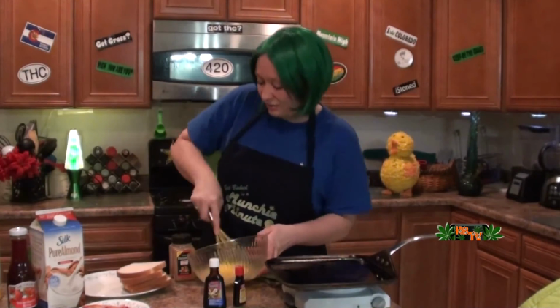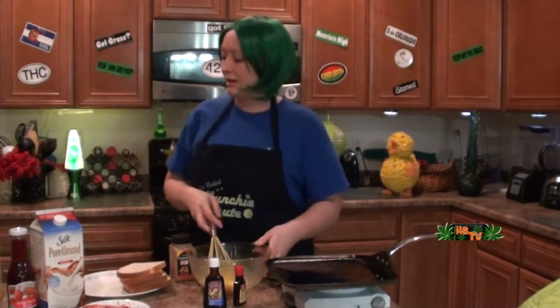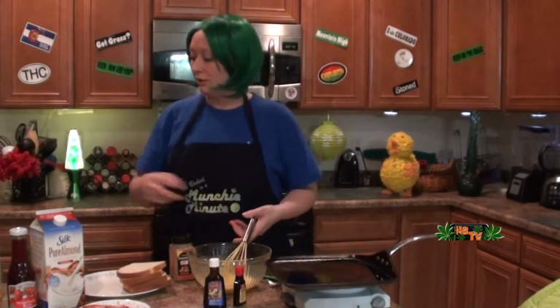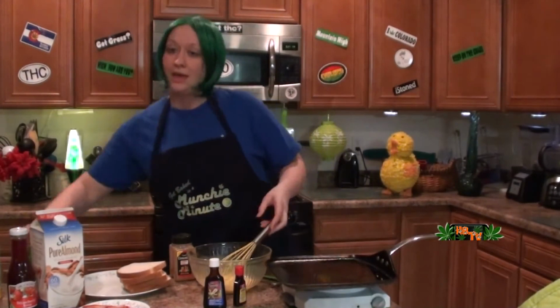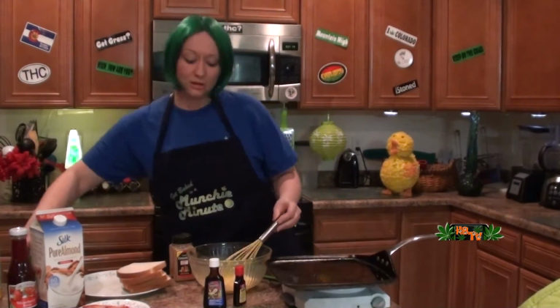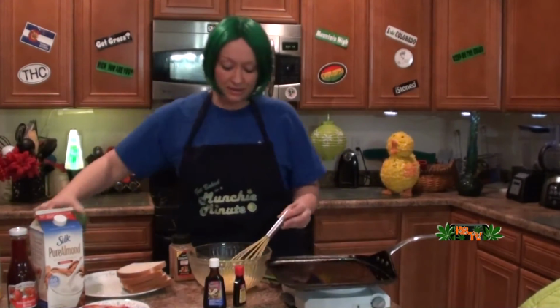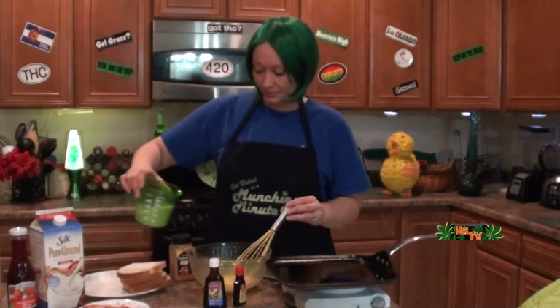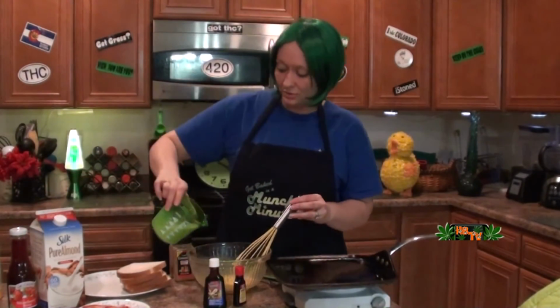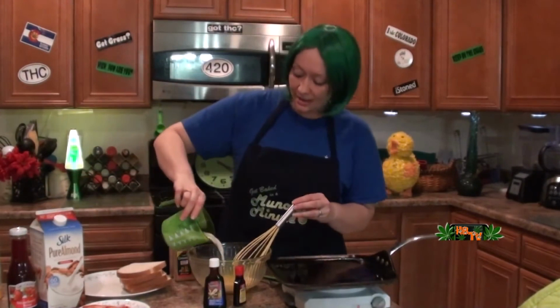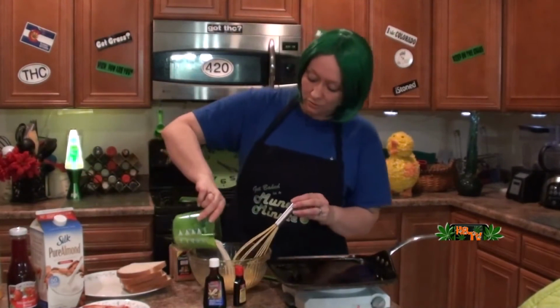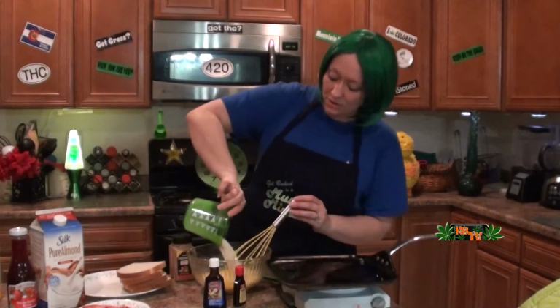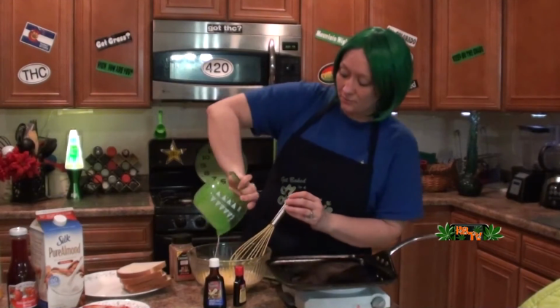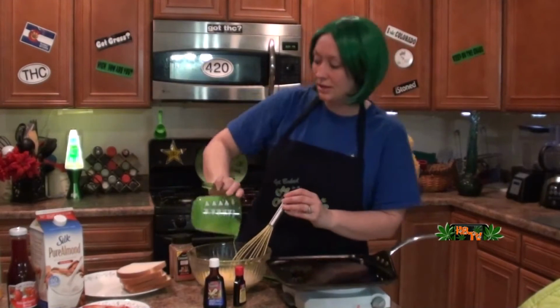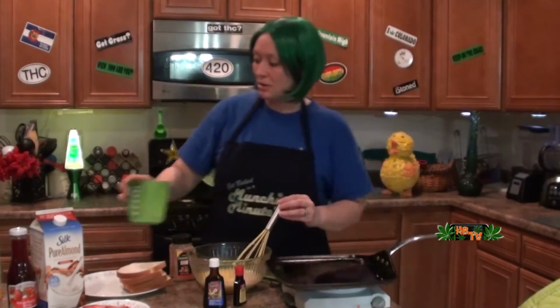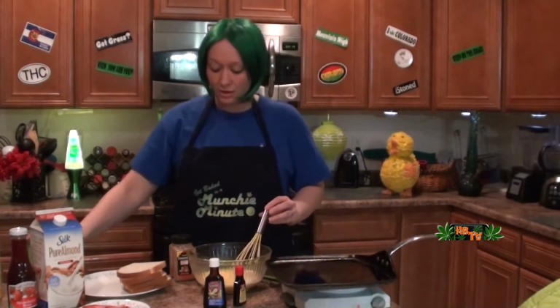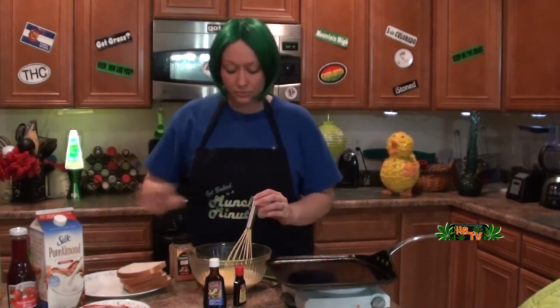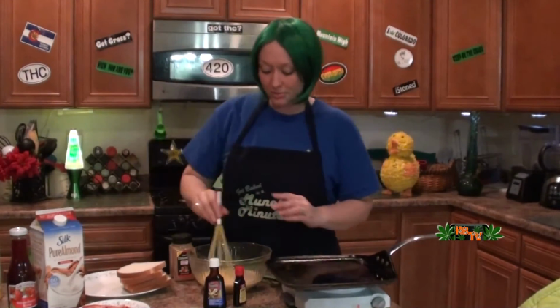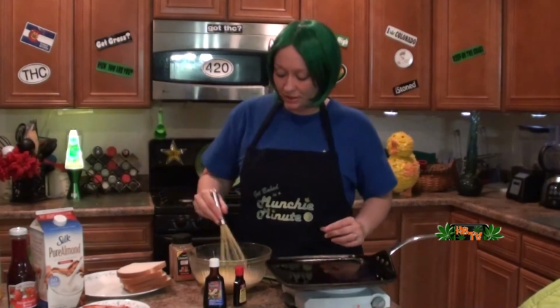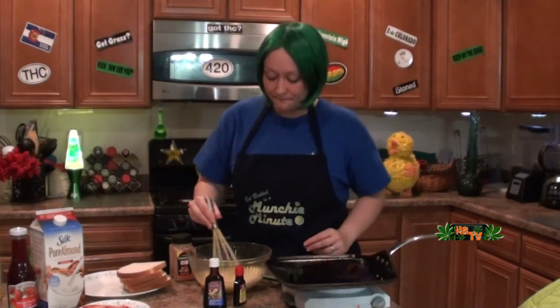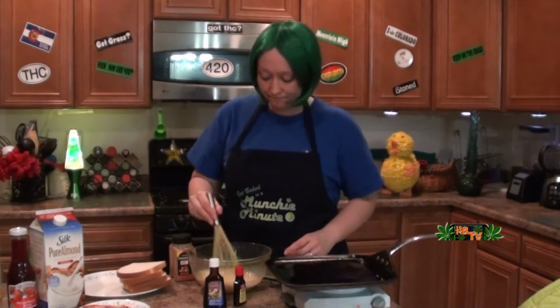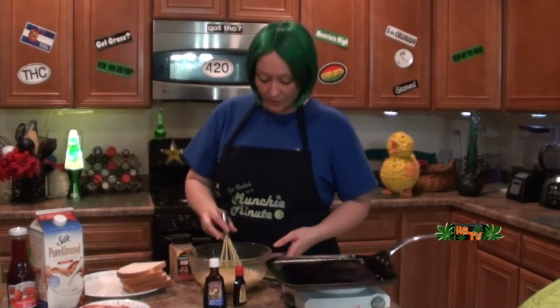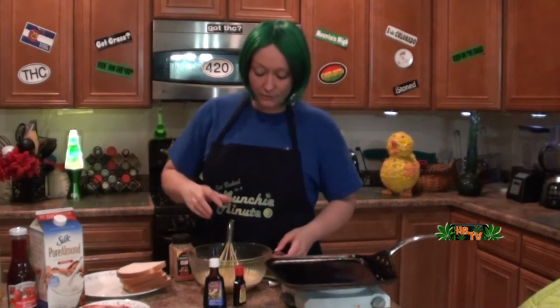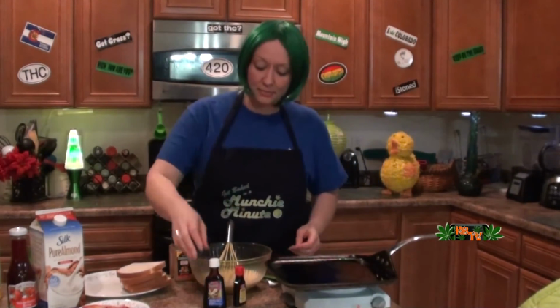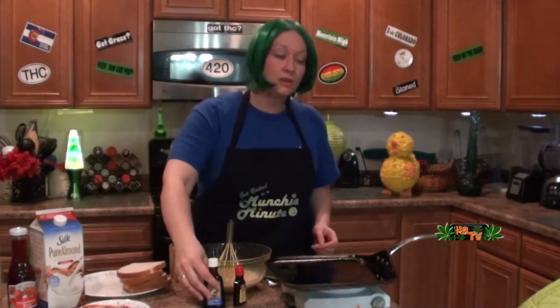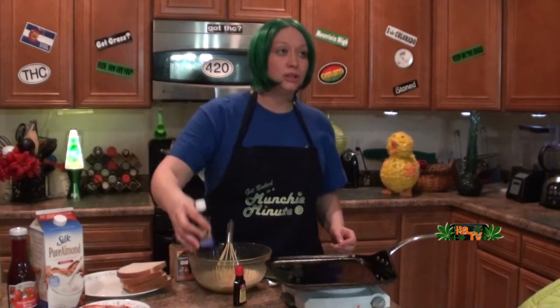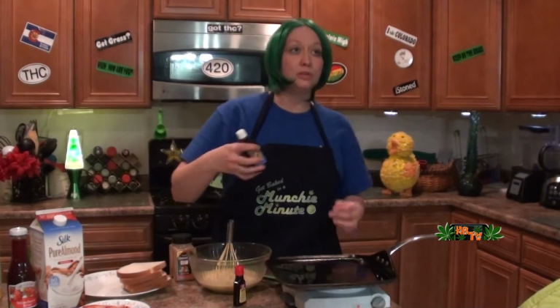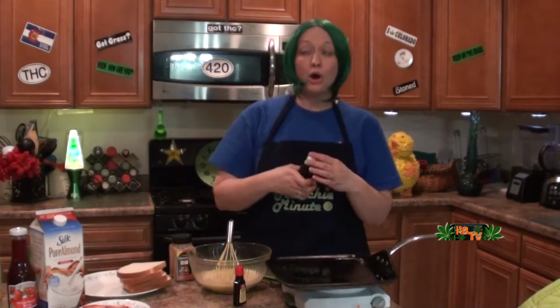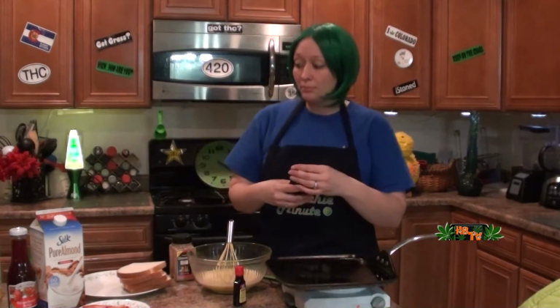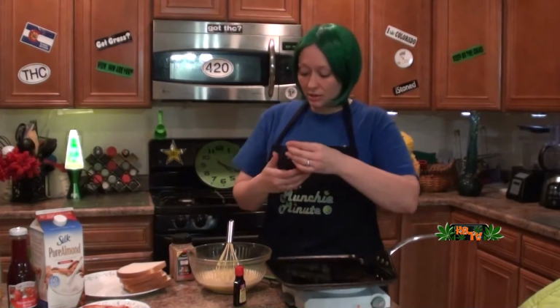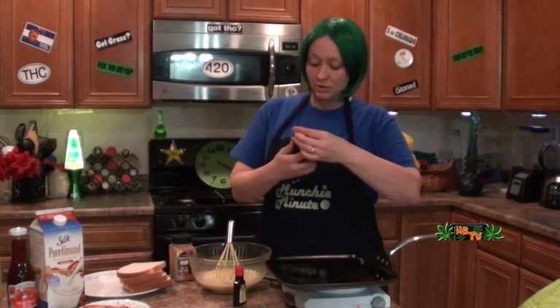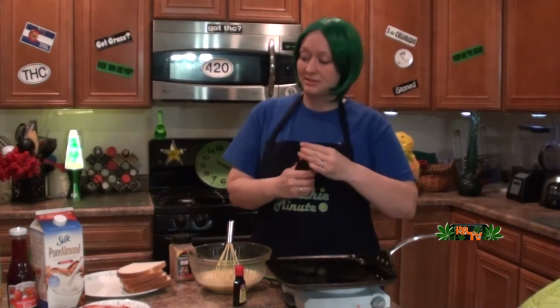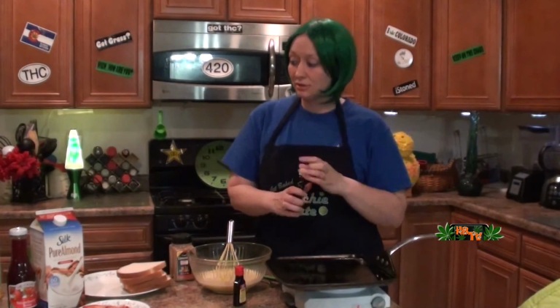Okay, eggs are beaten. There we go — a cup of the almond milk. I love almond milk, it's really good with oatmeal and on cereal.